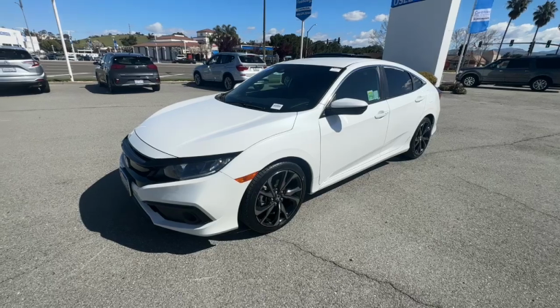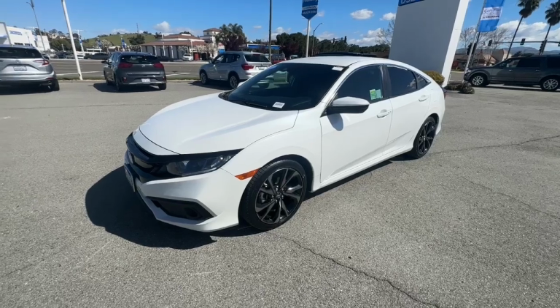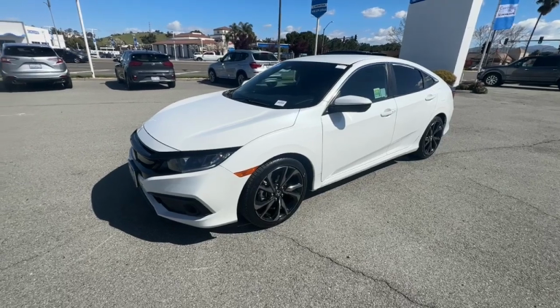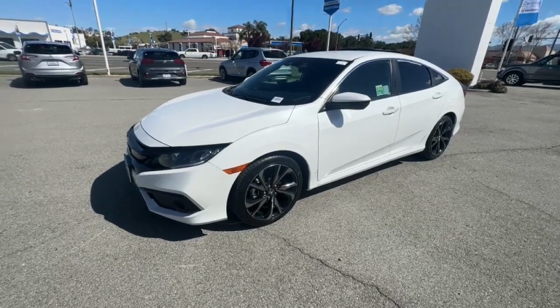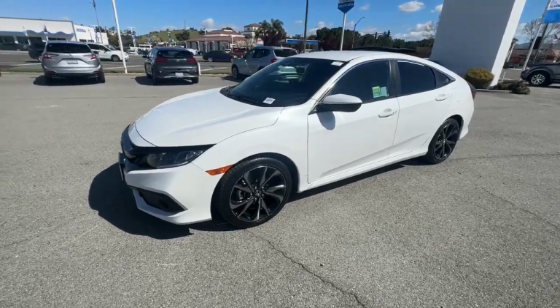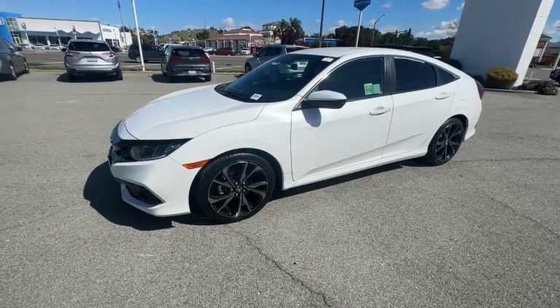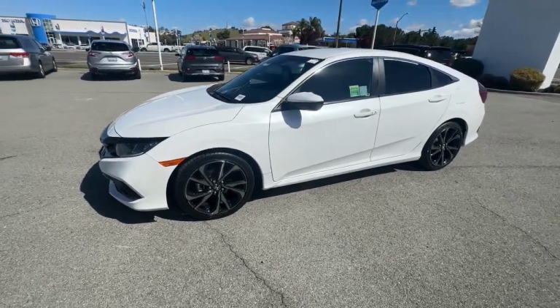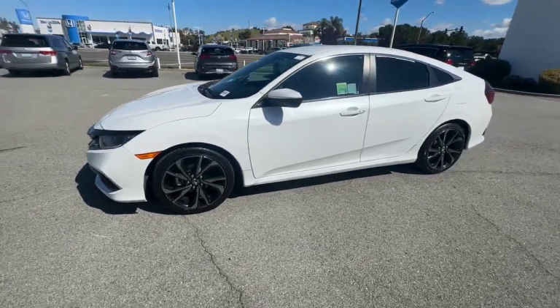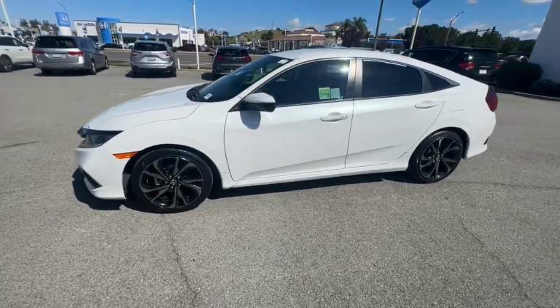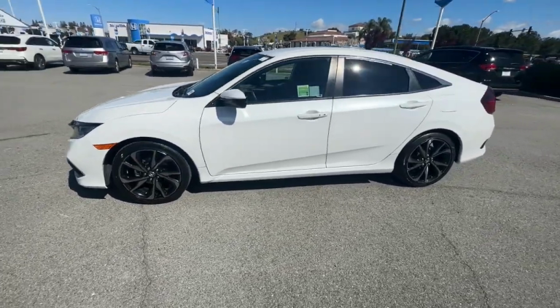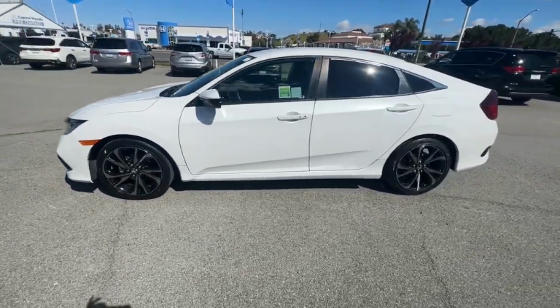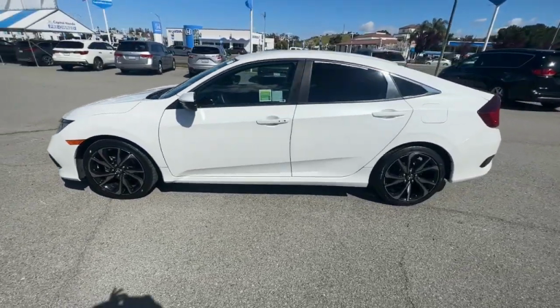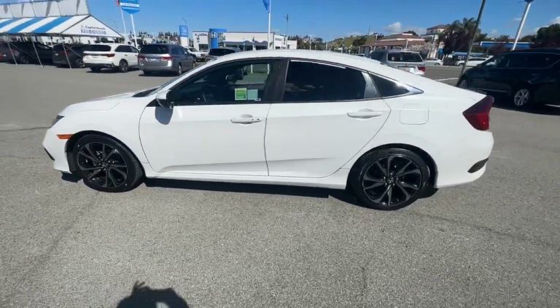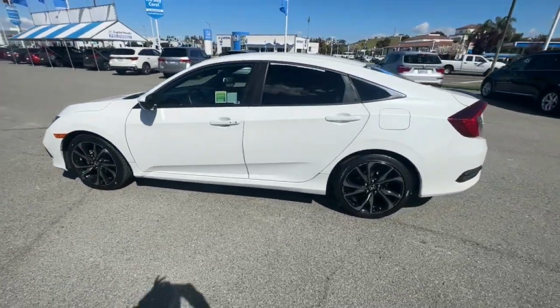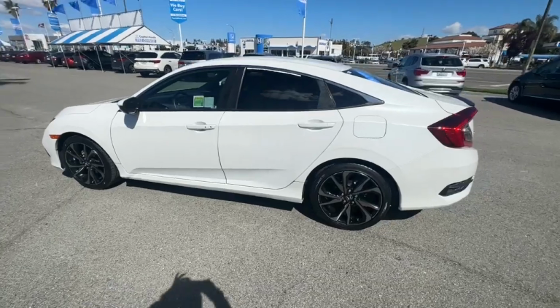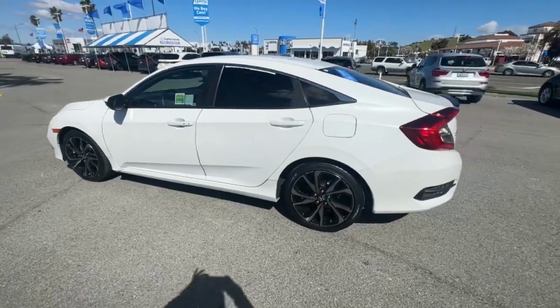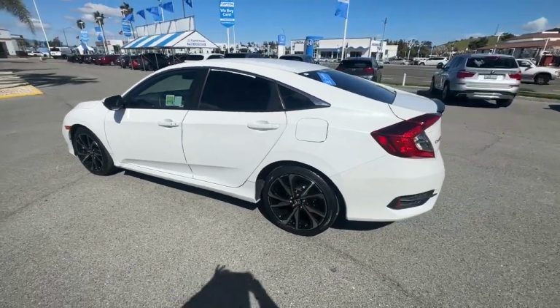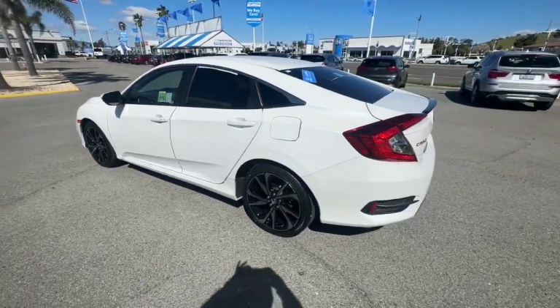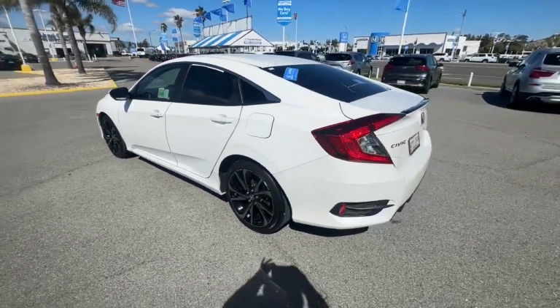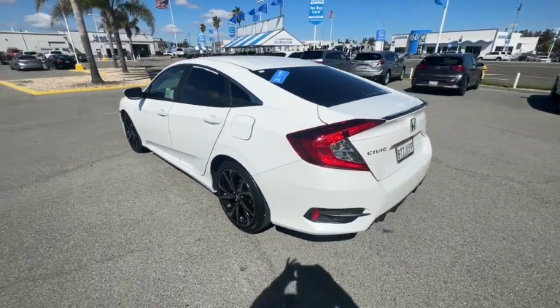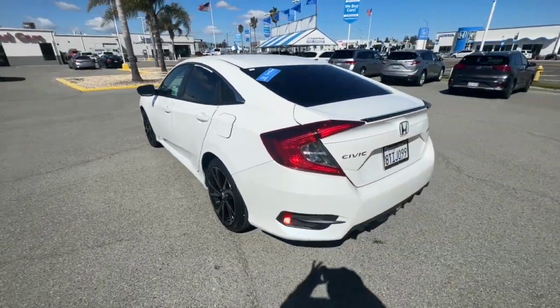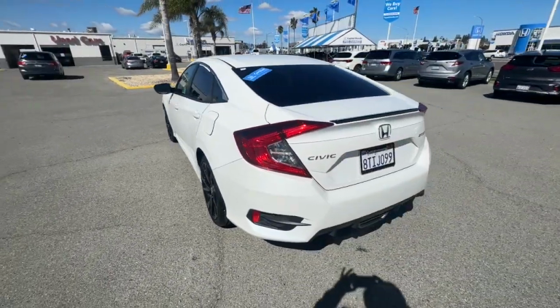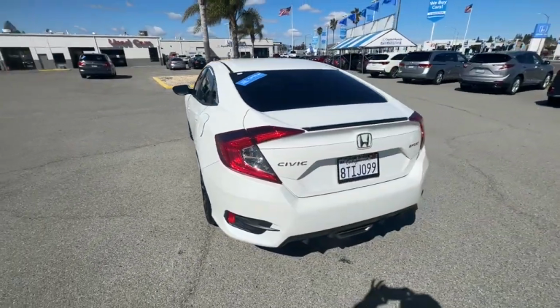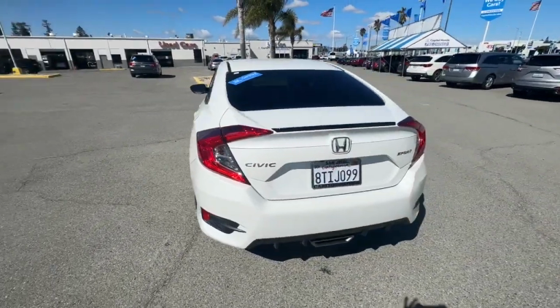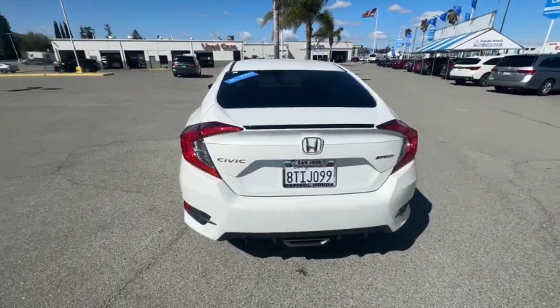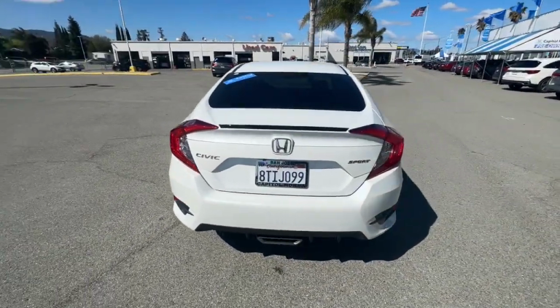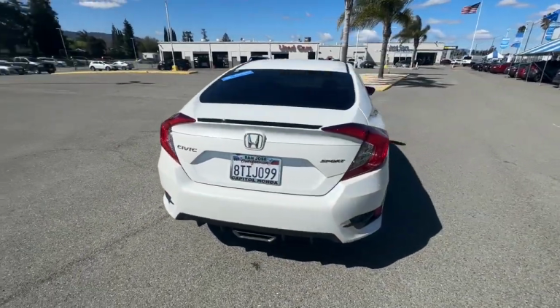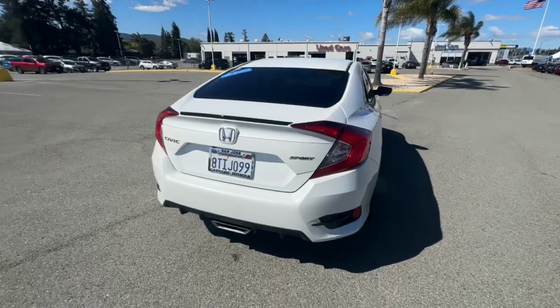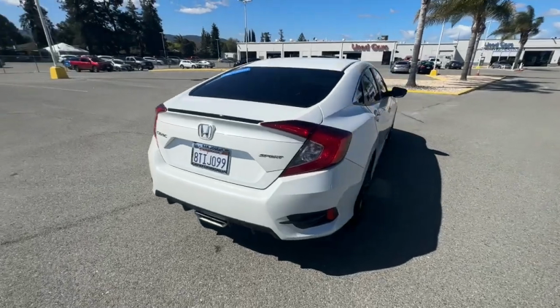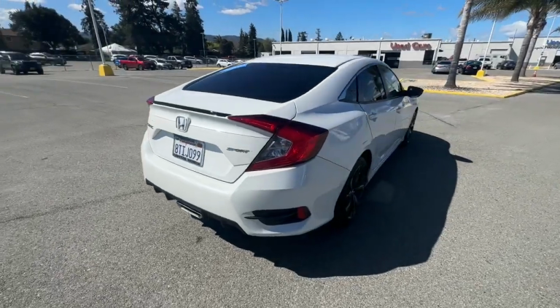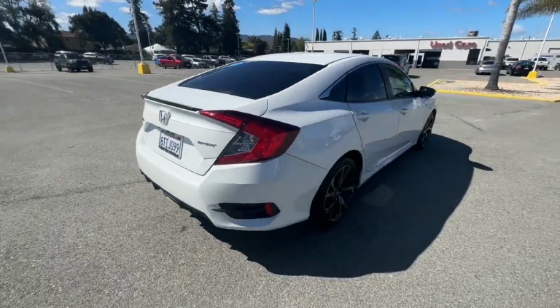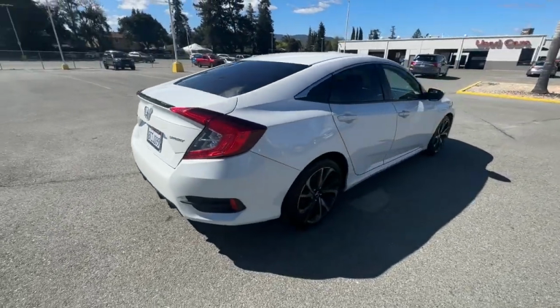You will love the features of this 2020 Honda Civic. With less than 30,000 miles on the odometer, this vehicle stands out from the rest. You'll look smart and sporty in the Civic sedan.